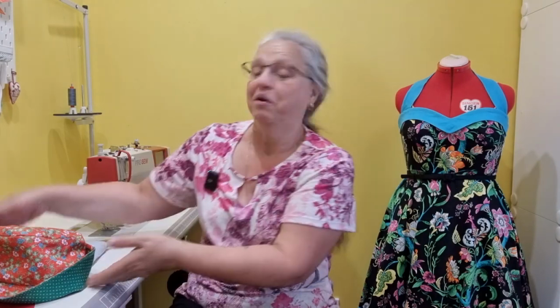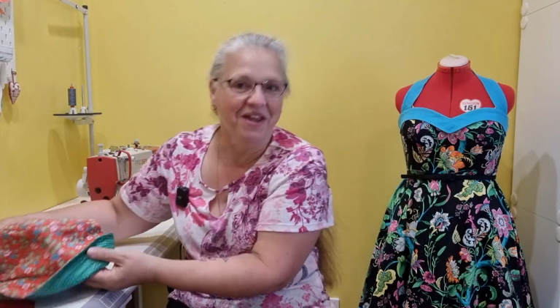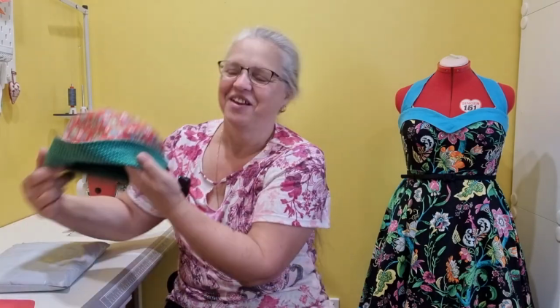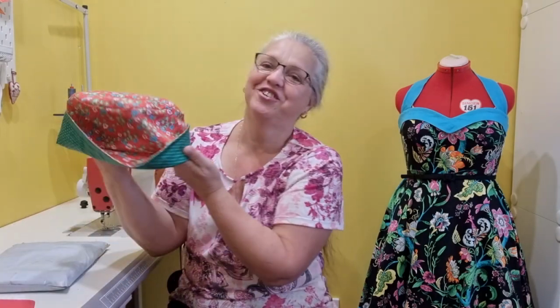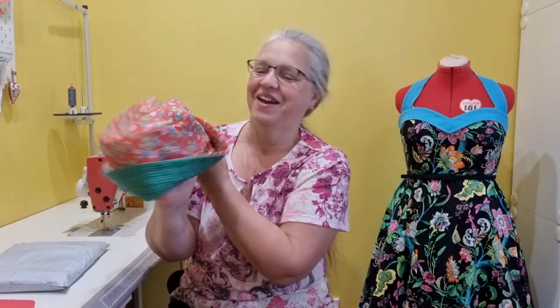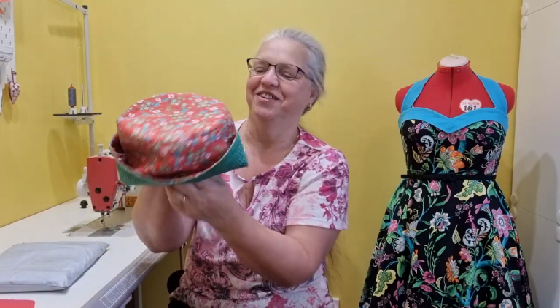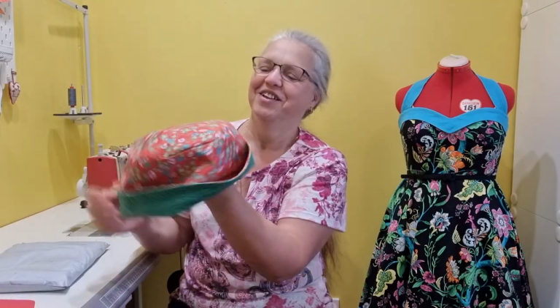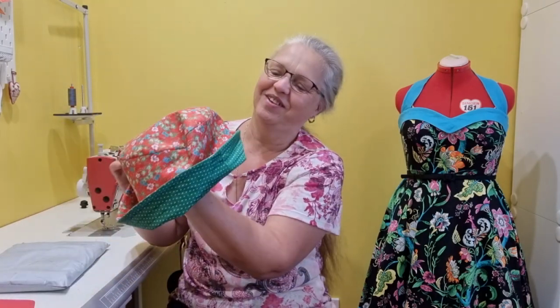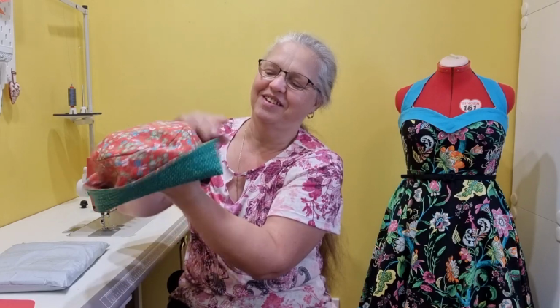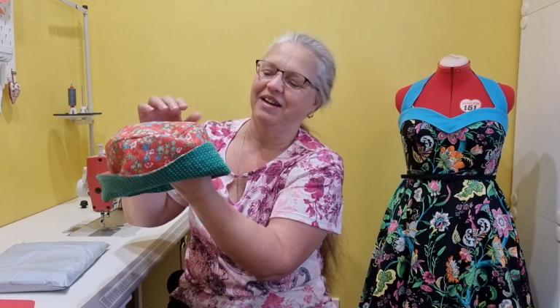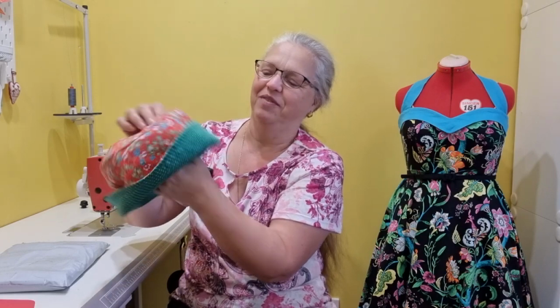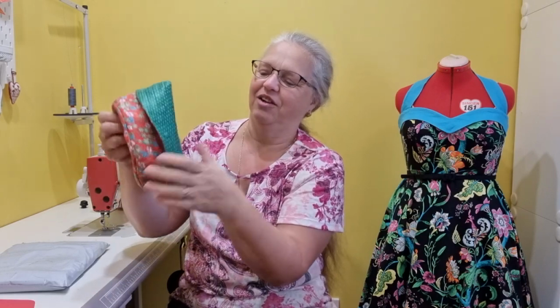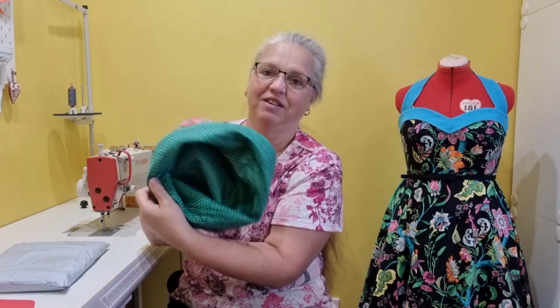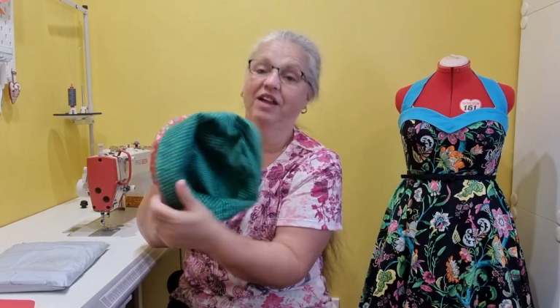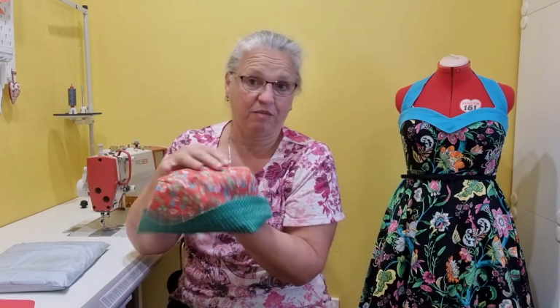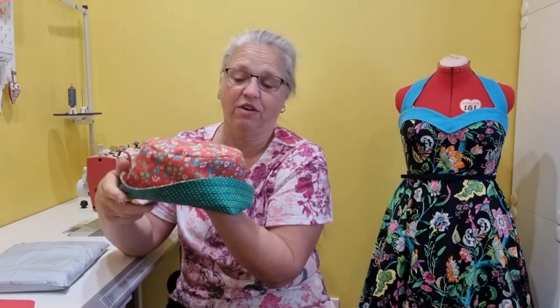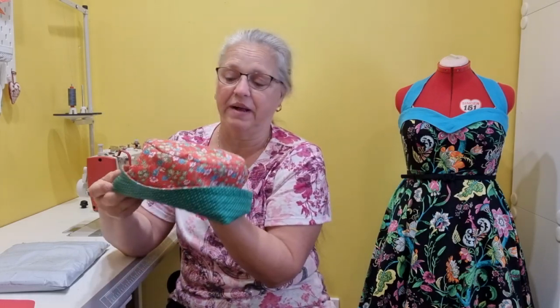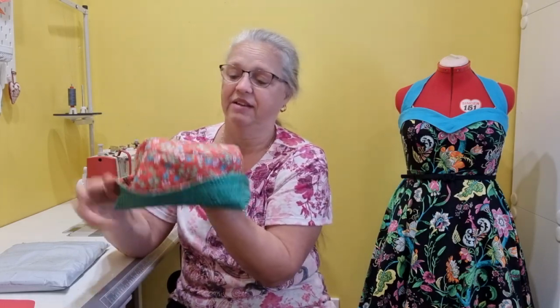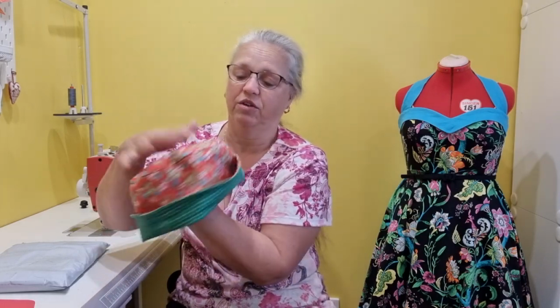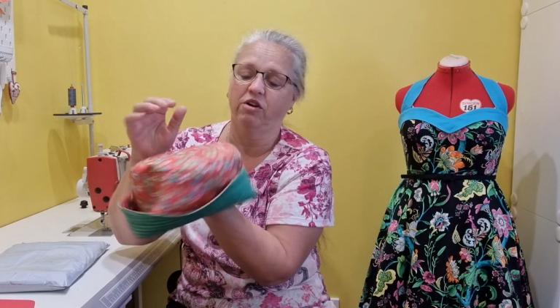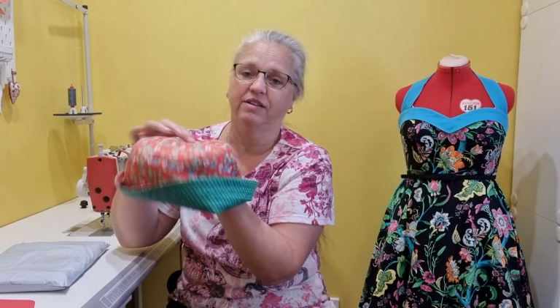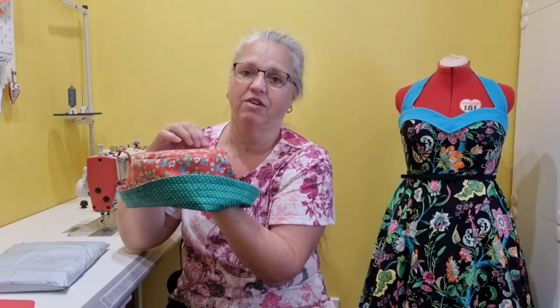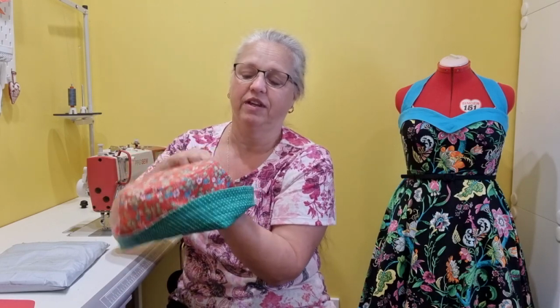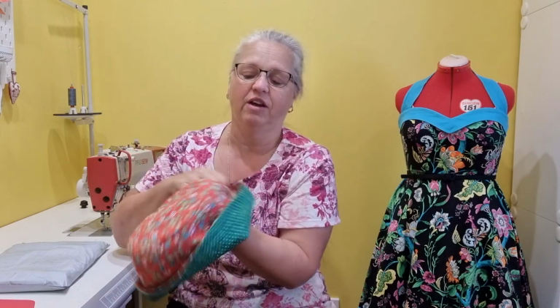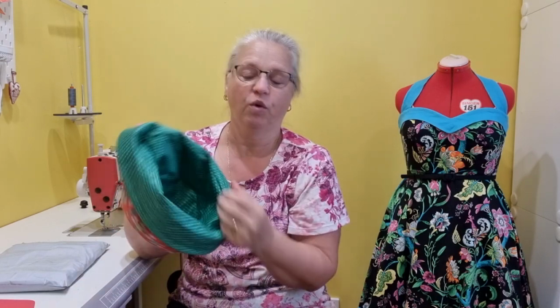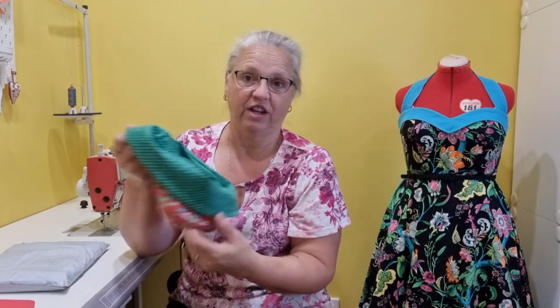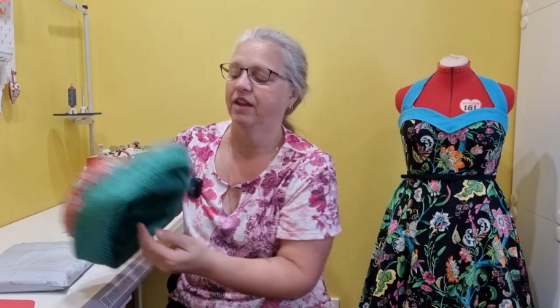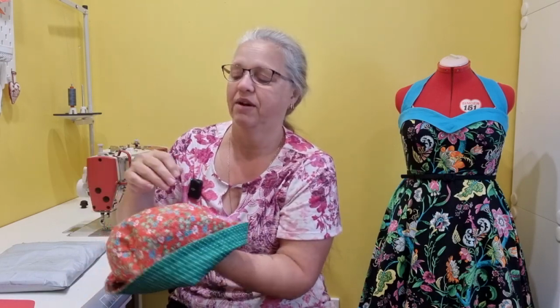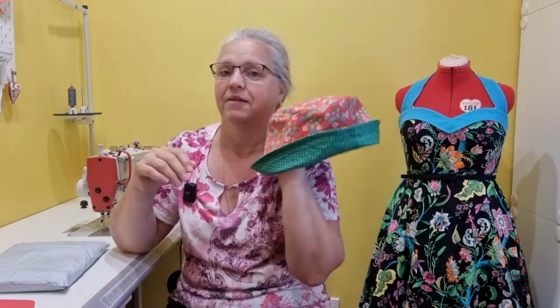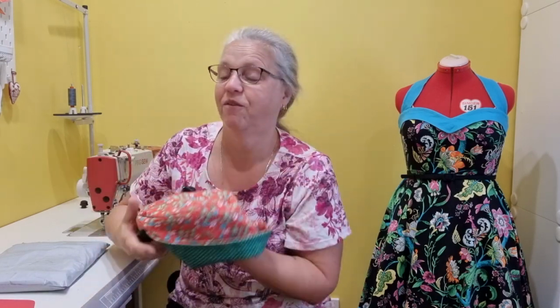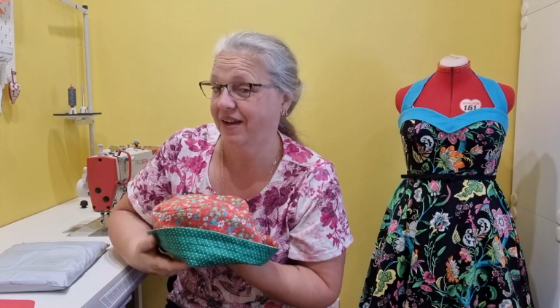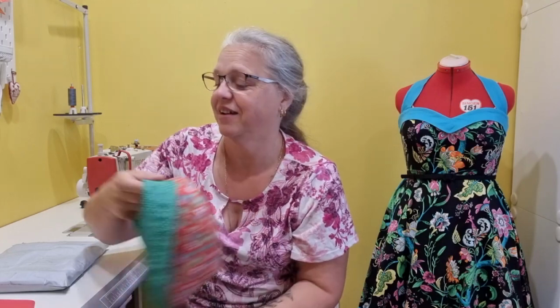I should show you the hat, shouldn't I? So this is the bucket hat. It's going to be a reversible bucket hat, so I've got the floral on the outside and green on the inside, or you can change it the other way around.